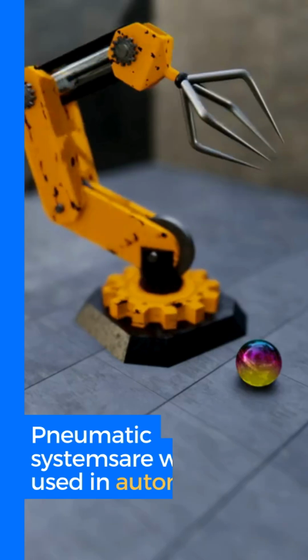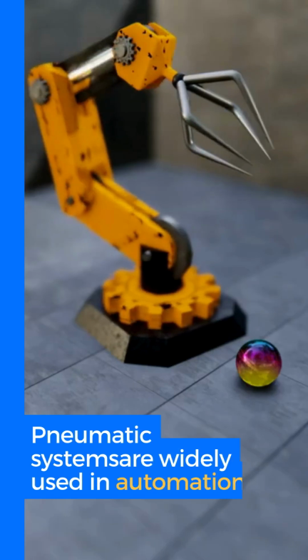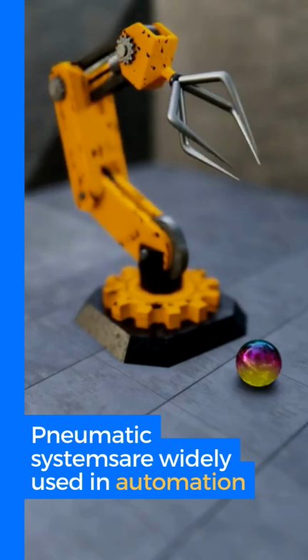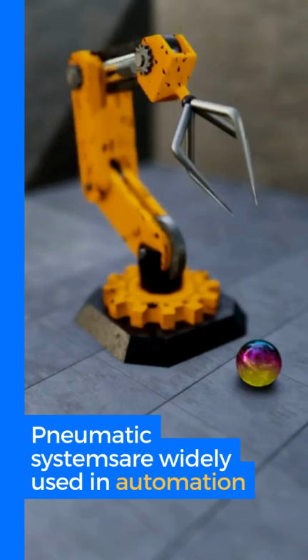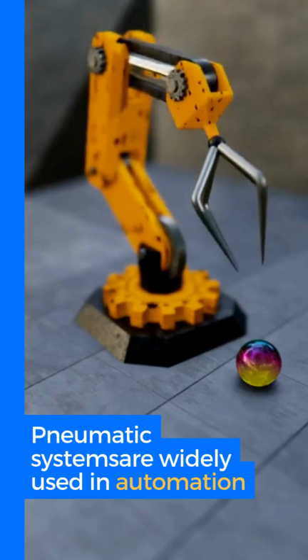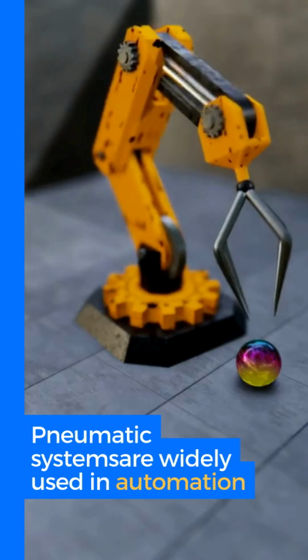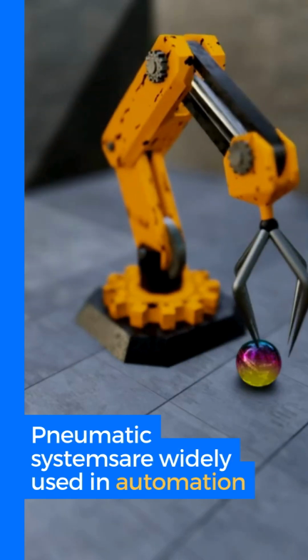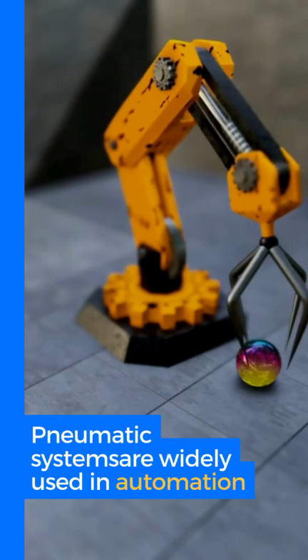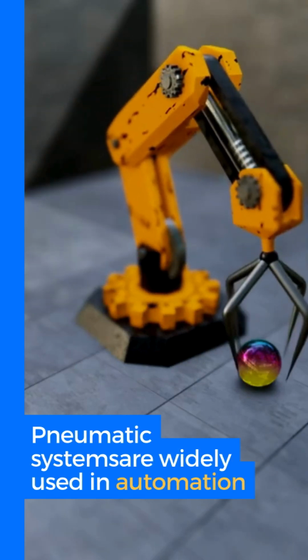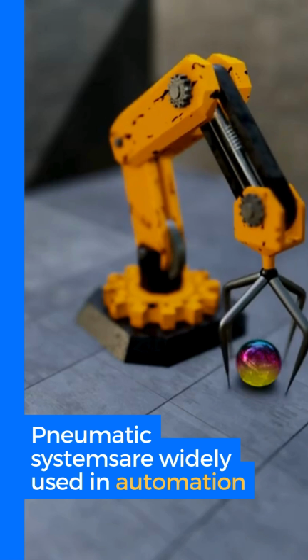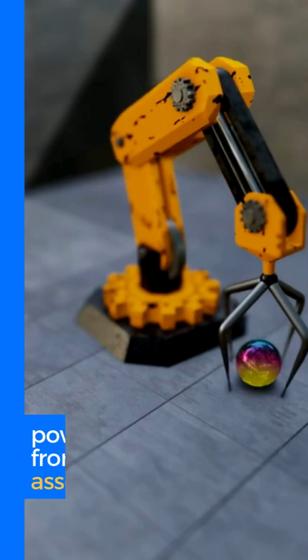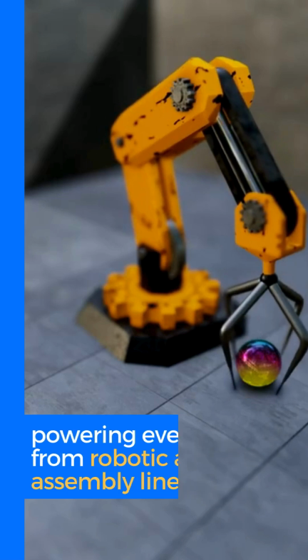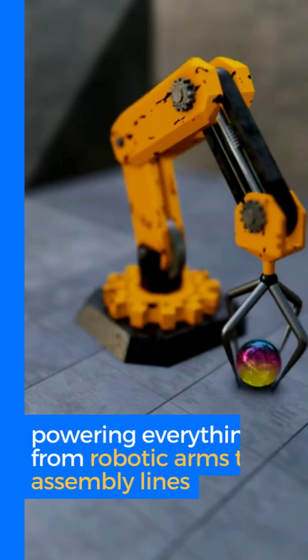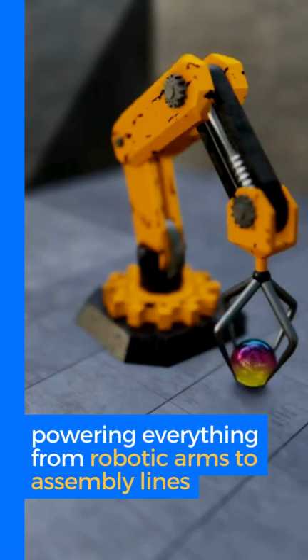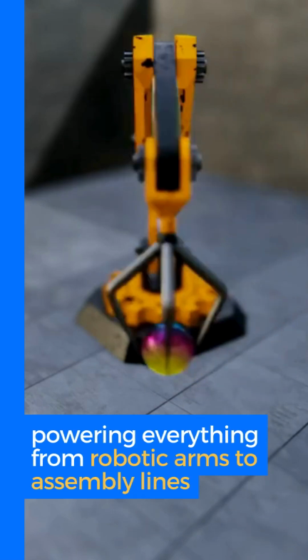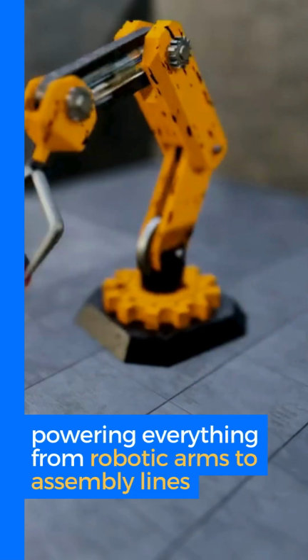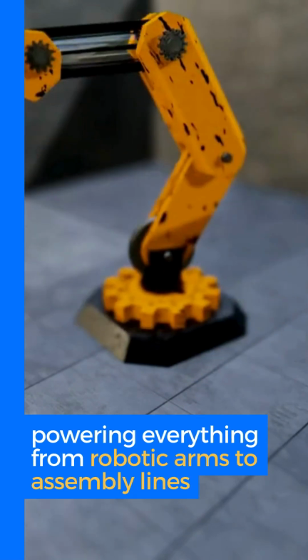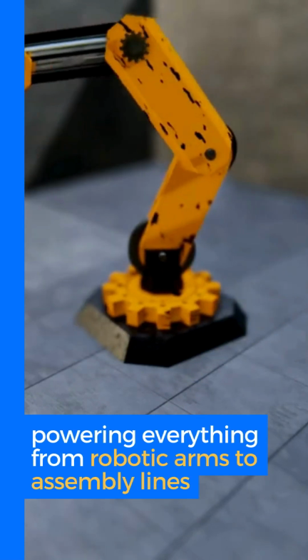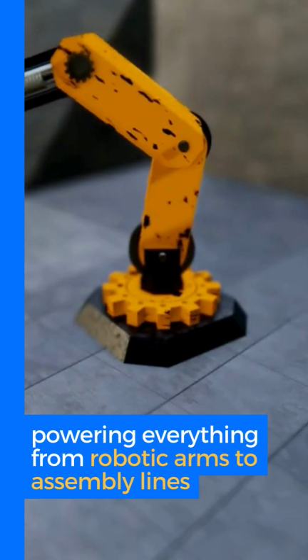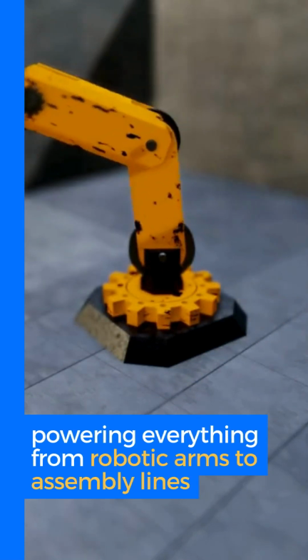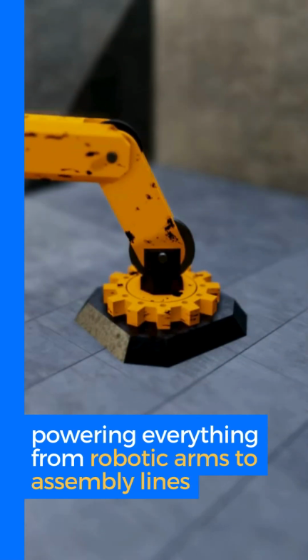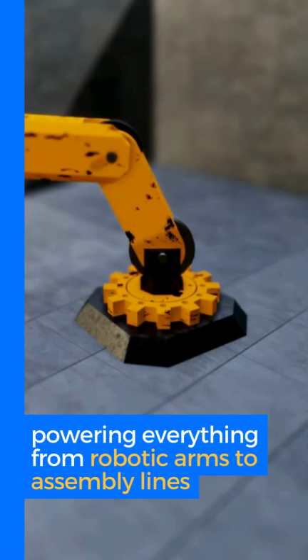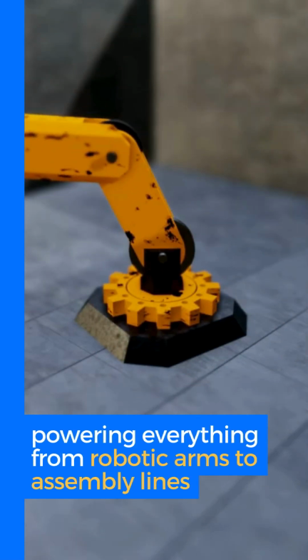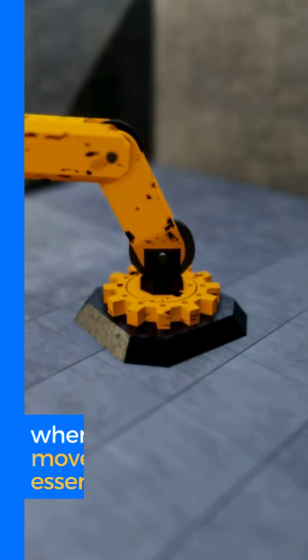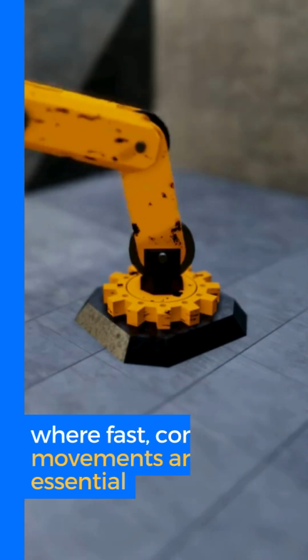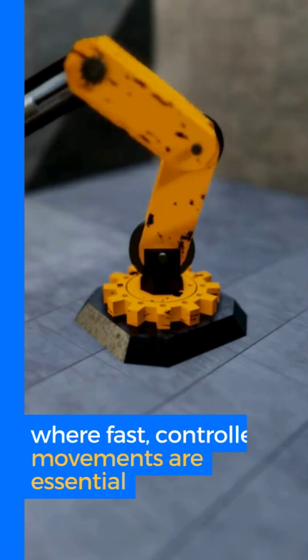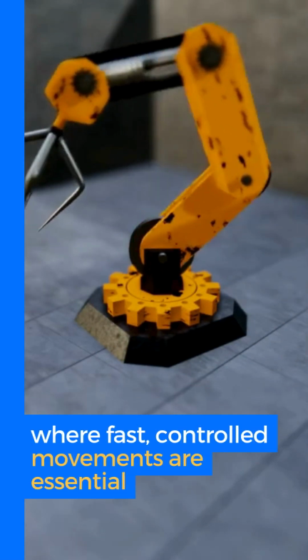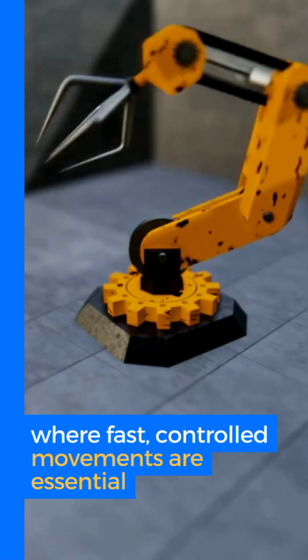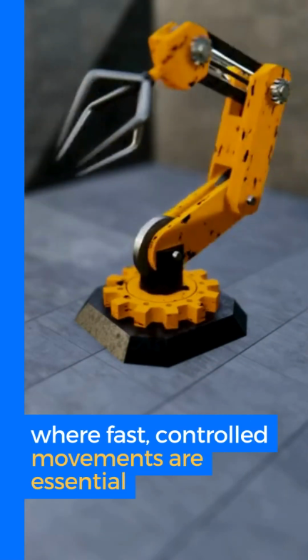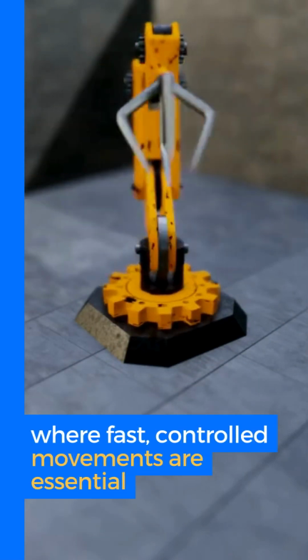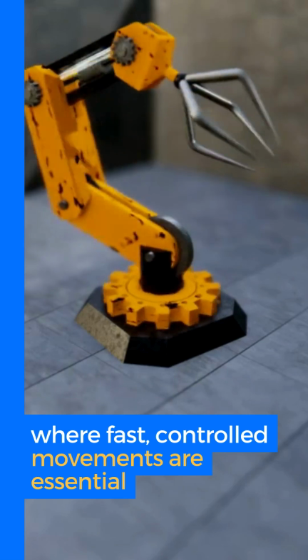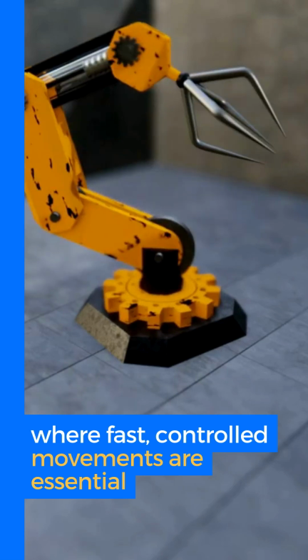Pneumatic systems are widely used in automation, powering everything from robotic arms to assembly lines, where fast, controlled movements are essential.